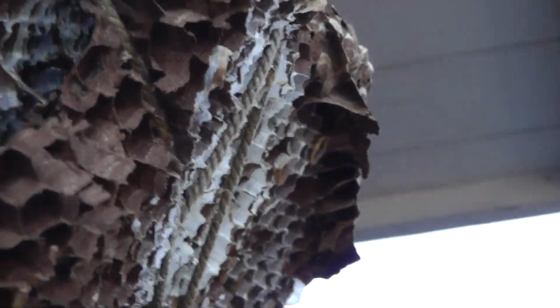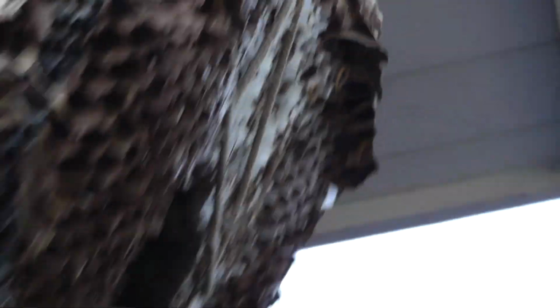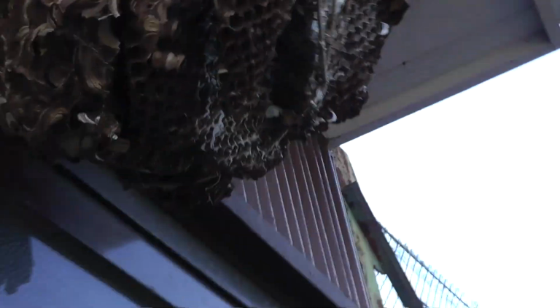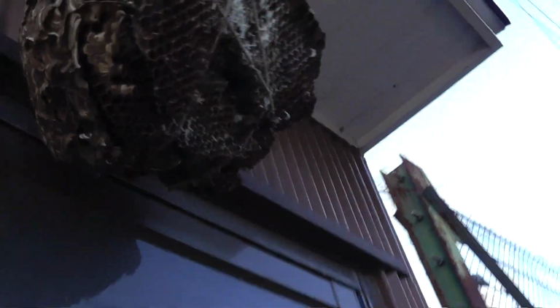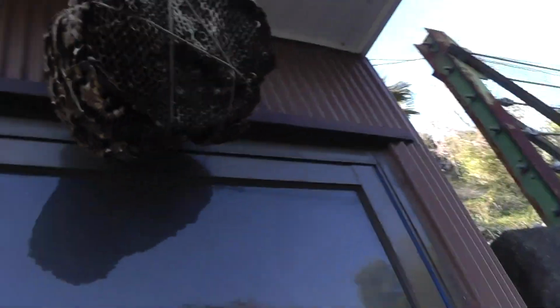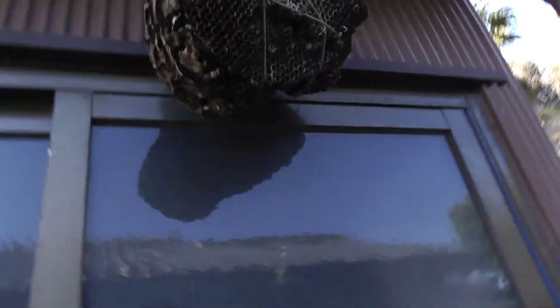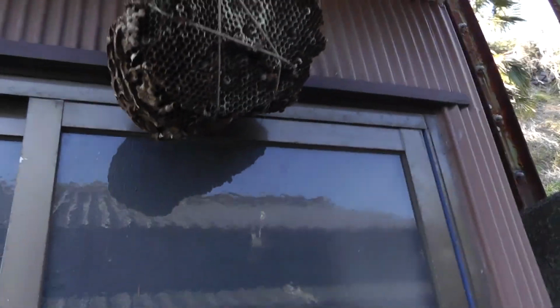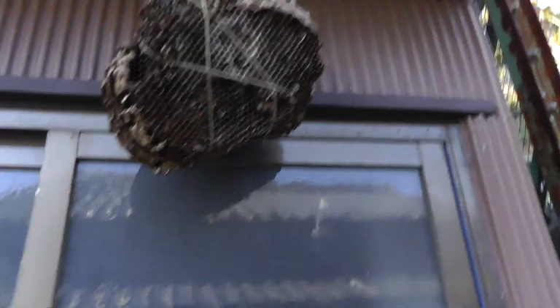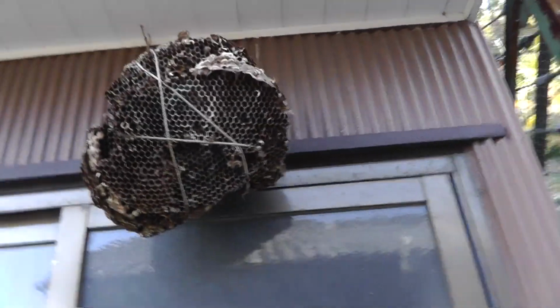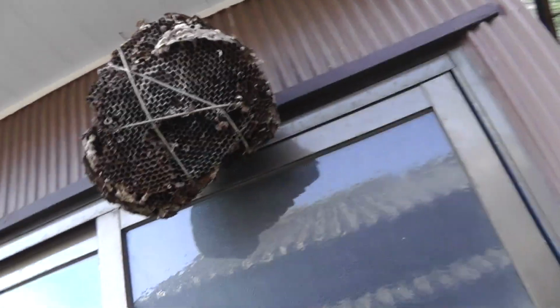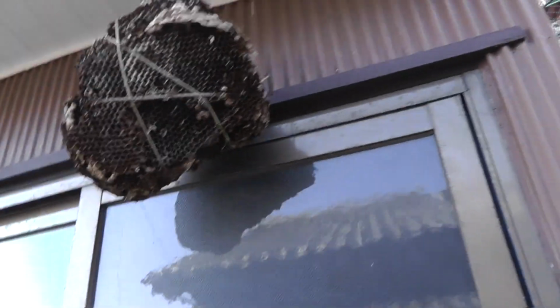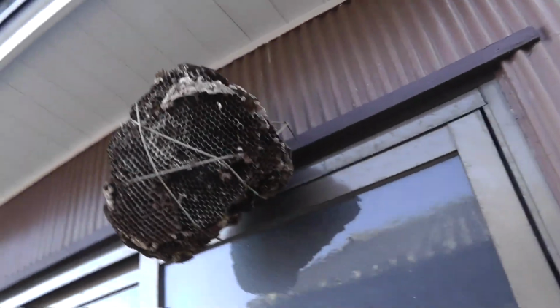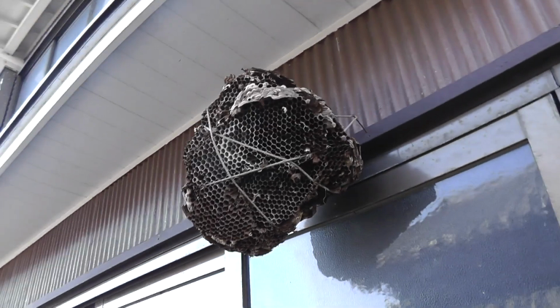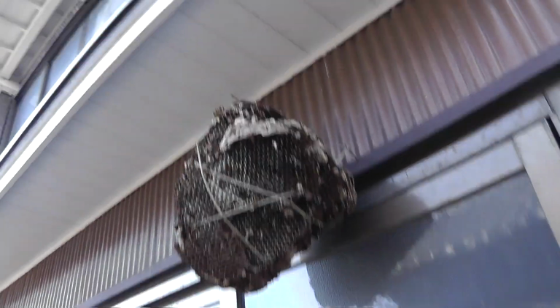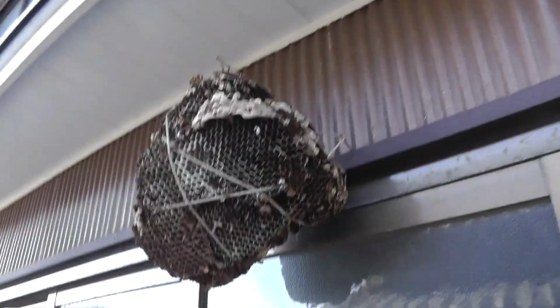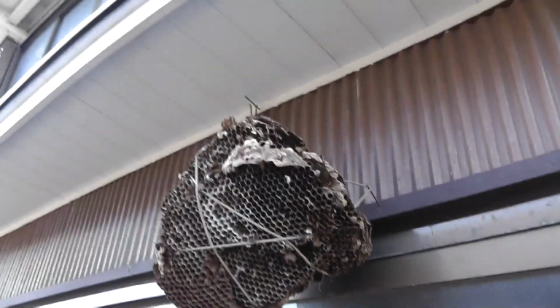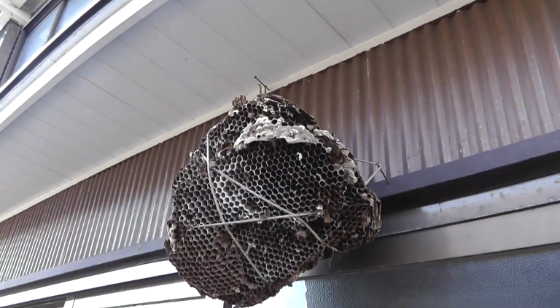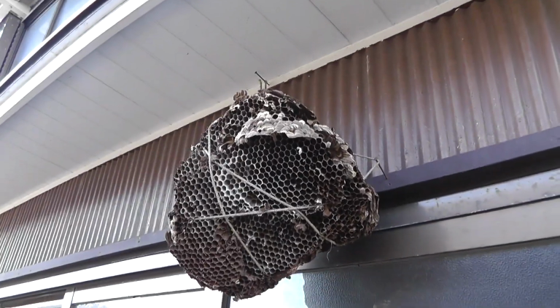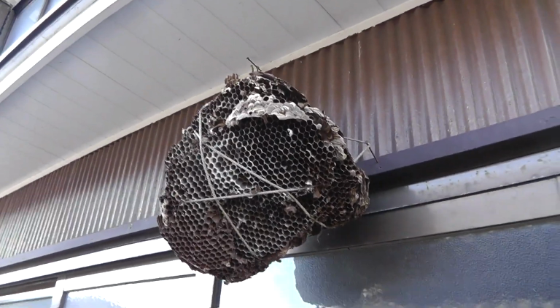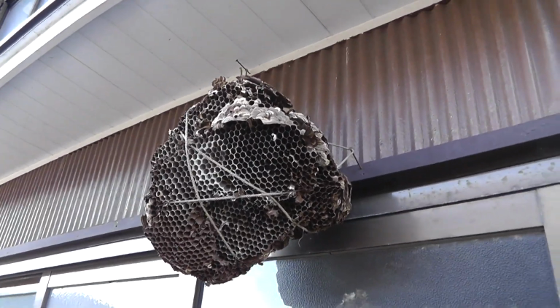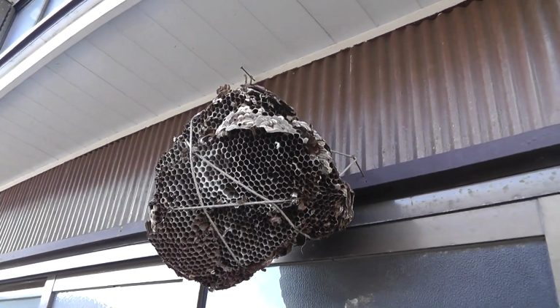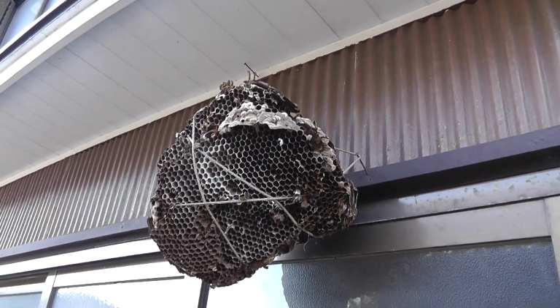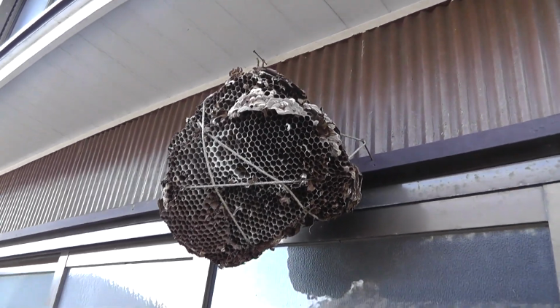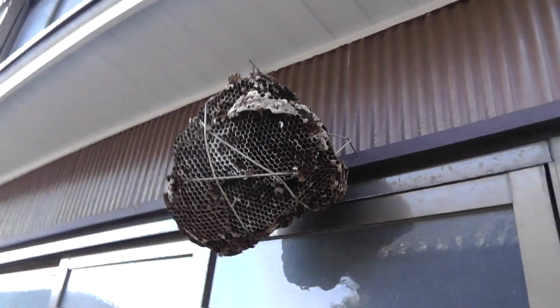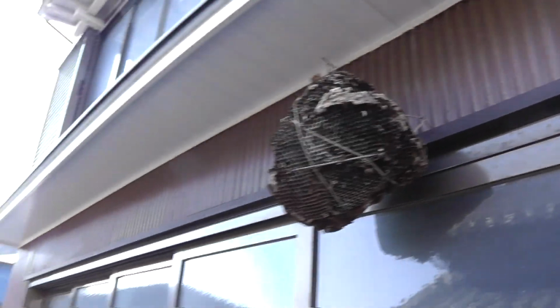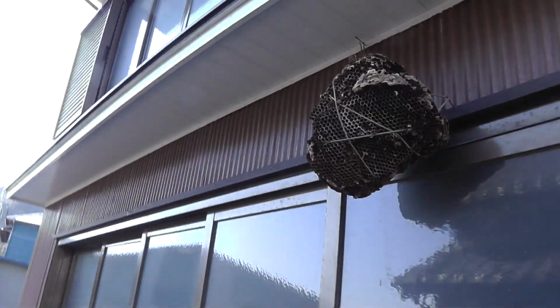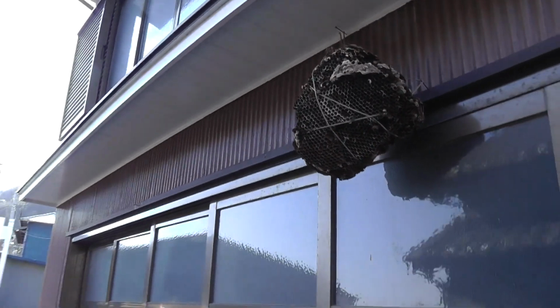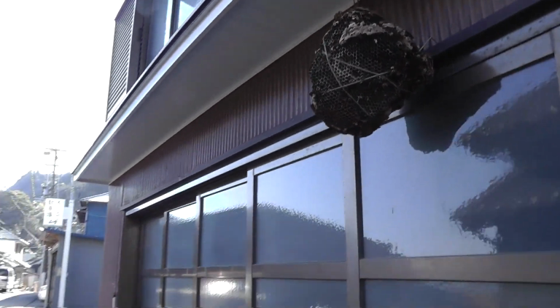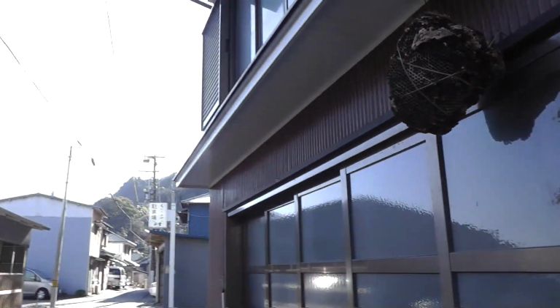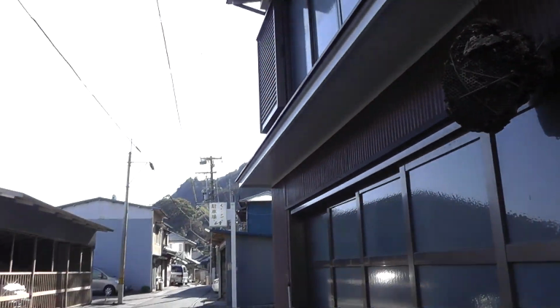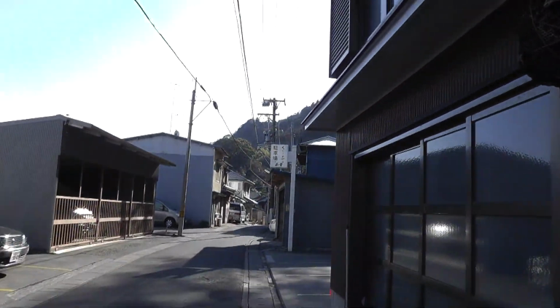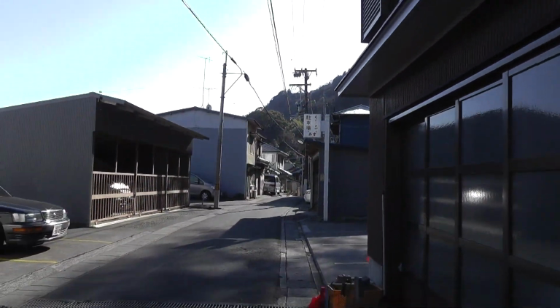I can see the cord coming through there as well. Wow — Suzume Bachi nest for the Asian Giant Hornet. Amazing — on display at a farmer's place. Take care, everybody.